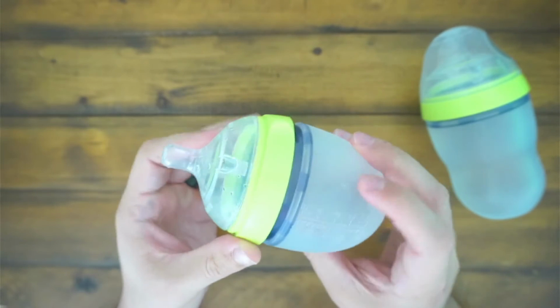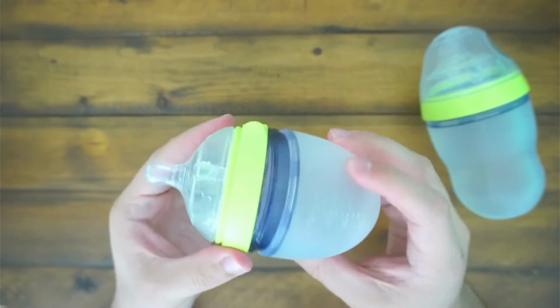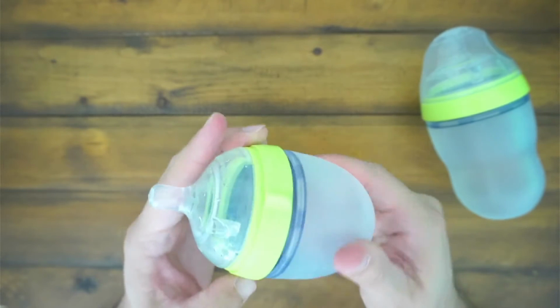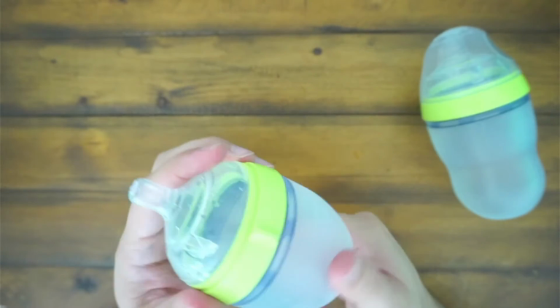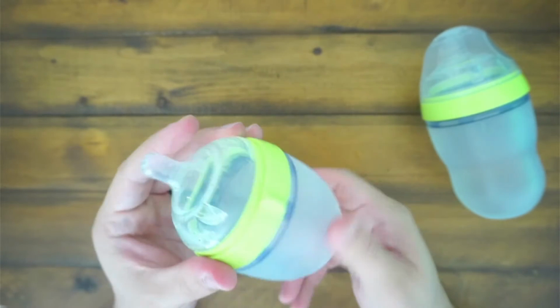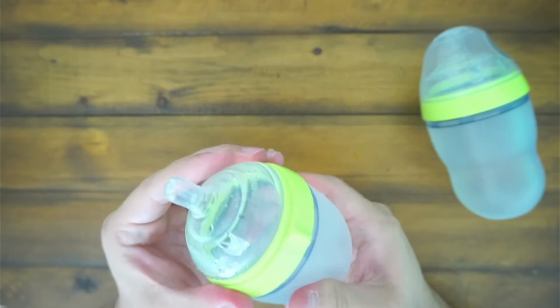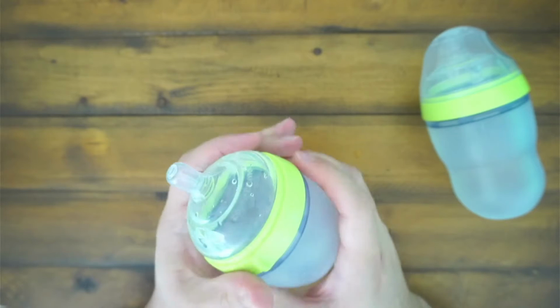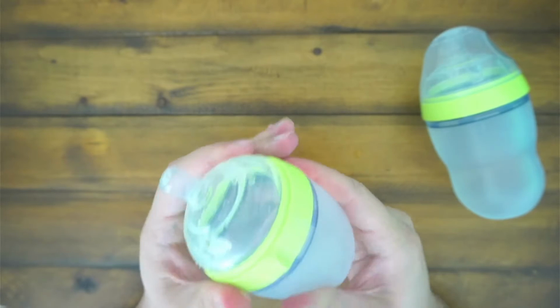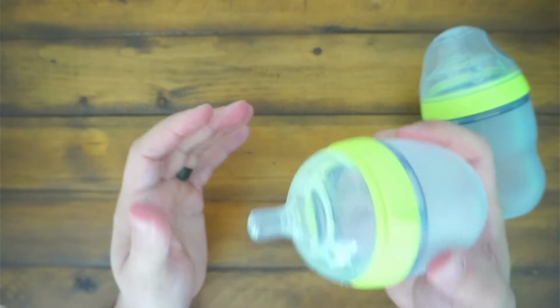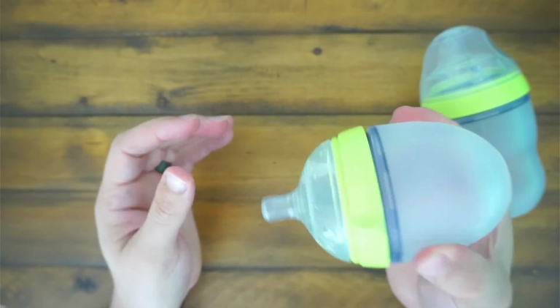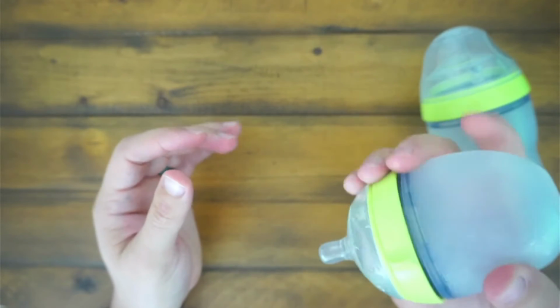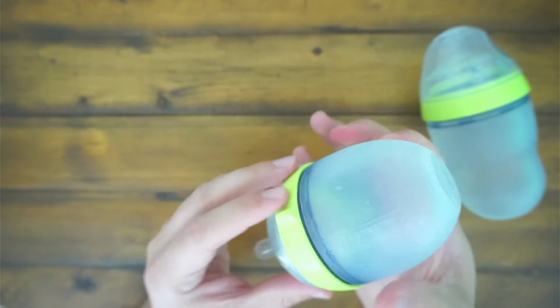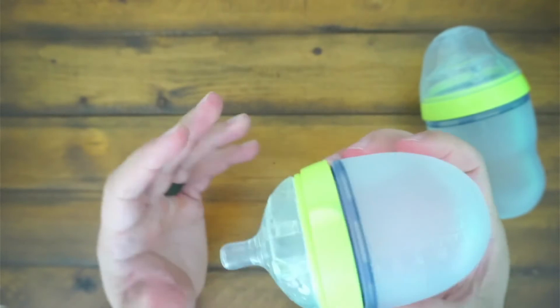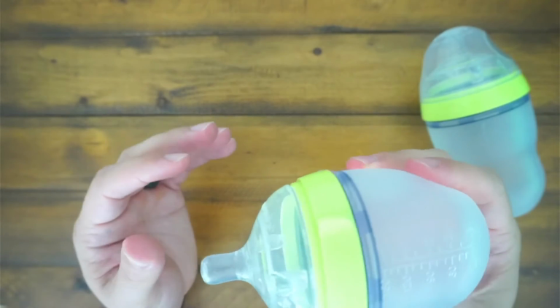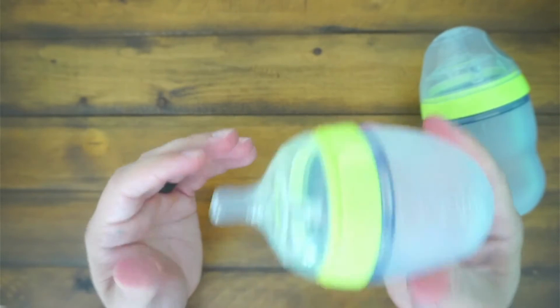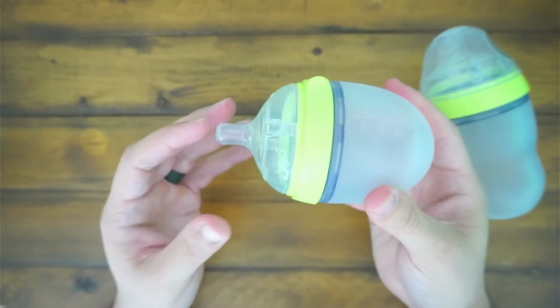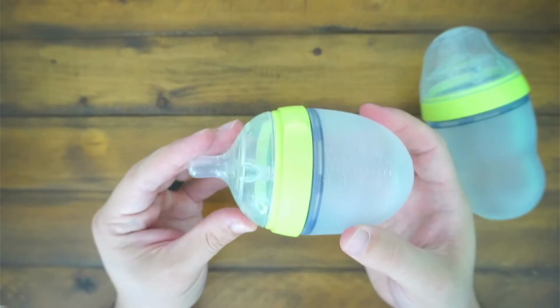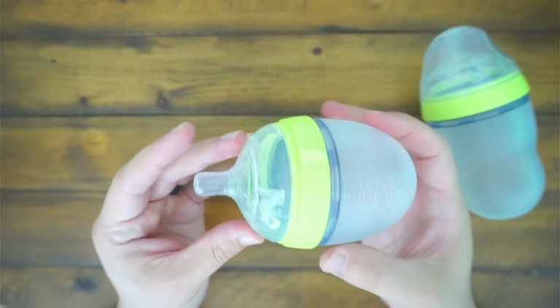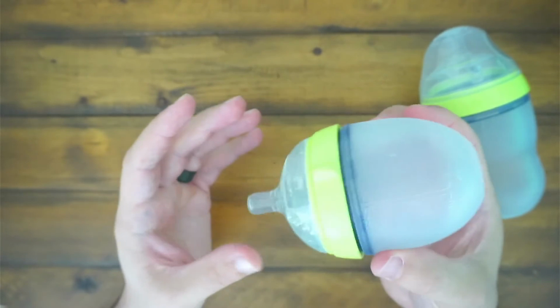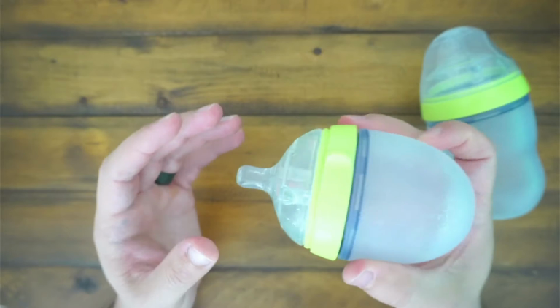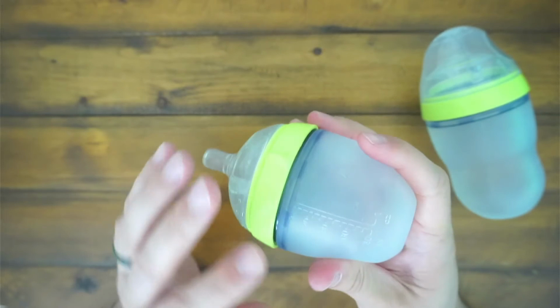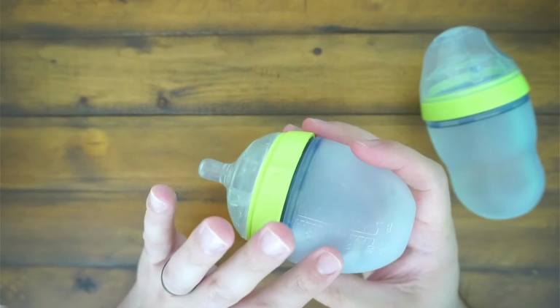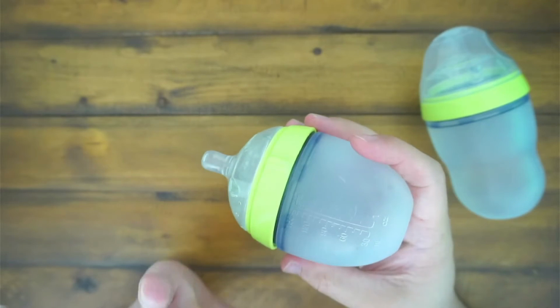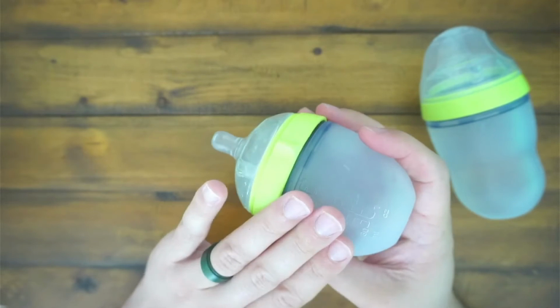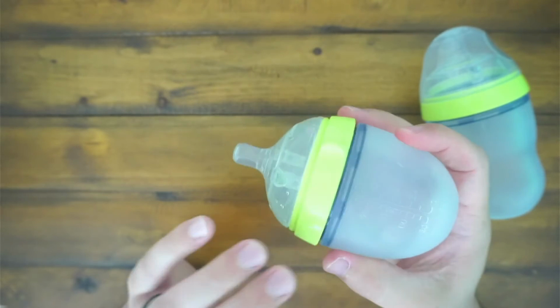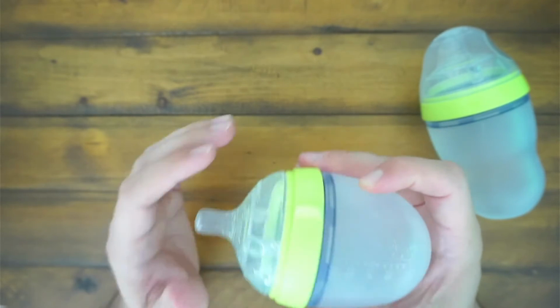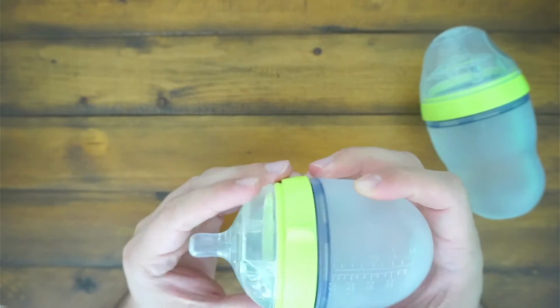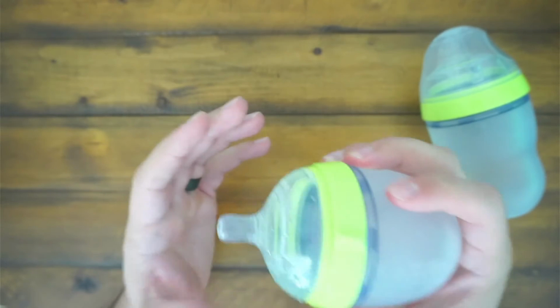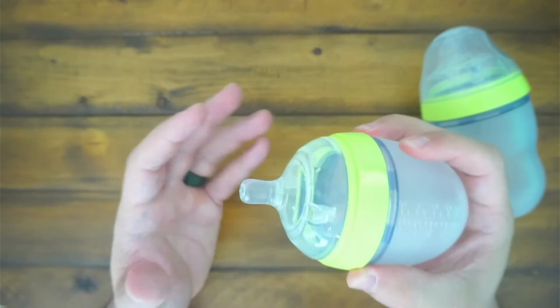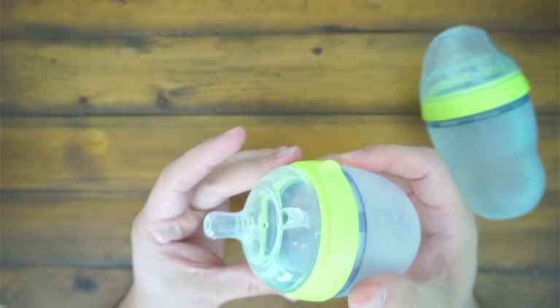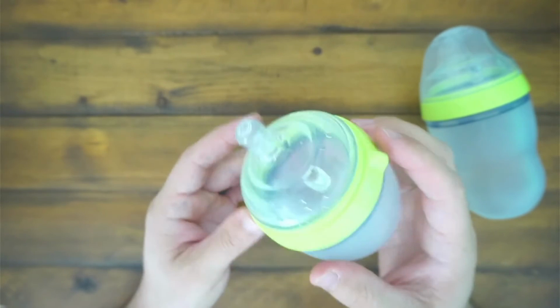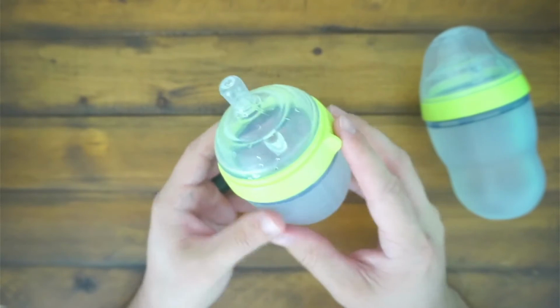We really like these bottles. They're really nice and really easy to grip. They're kind of big, but once you hold them in your hand it actually feels really nice. The silicone makes it anti-slip, and I always feel like I have a firm grip on it.